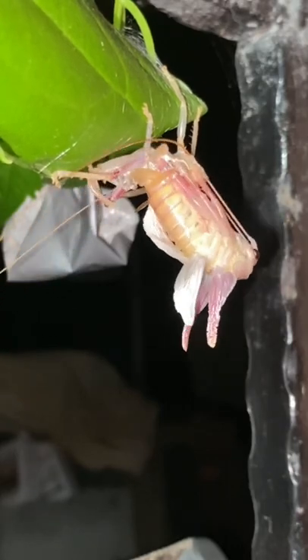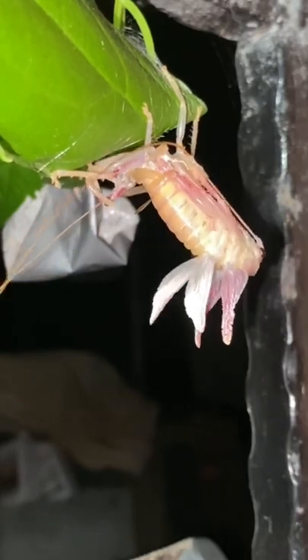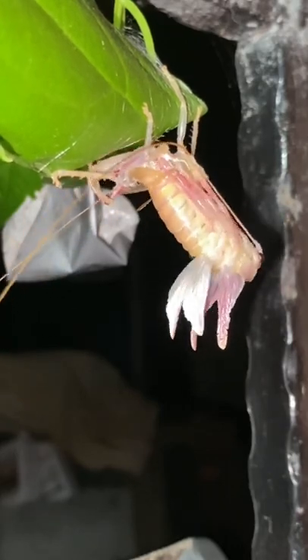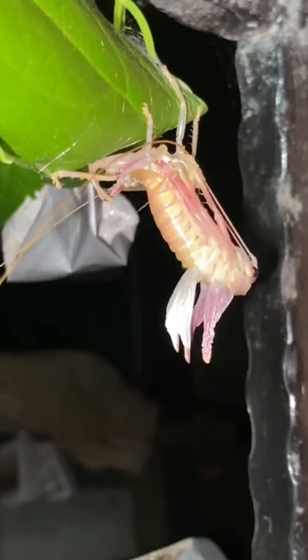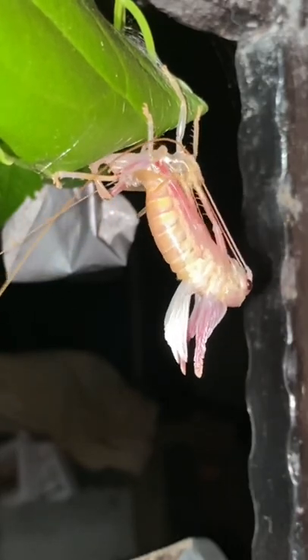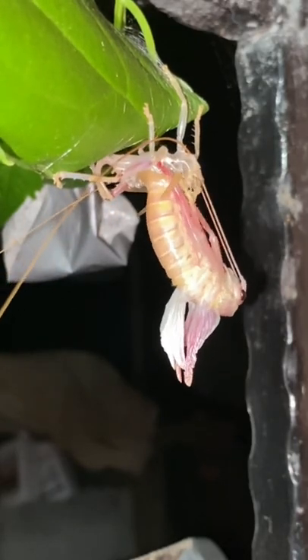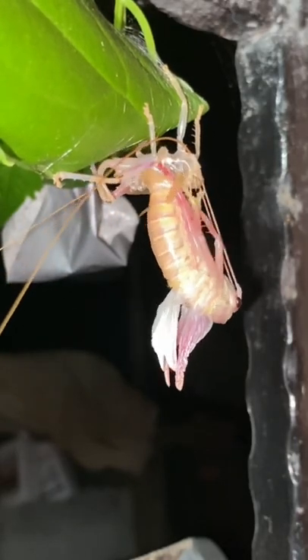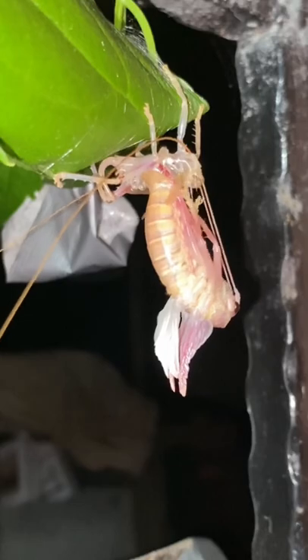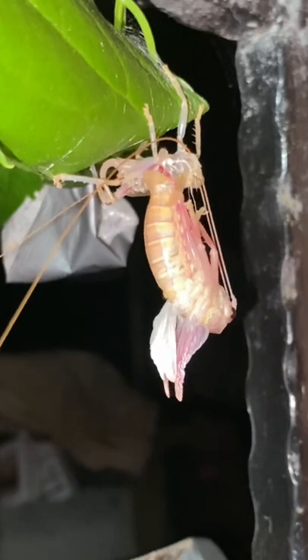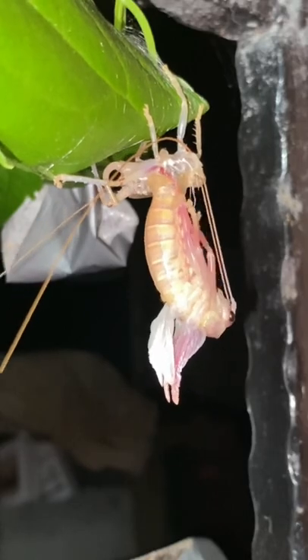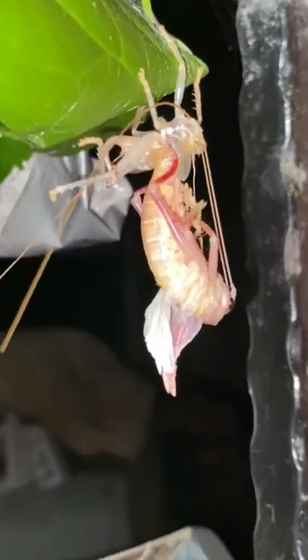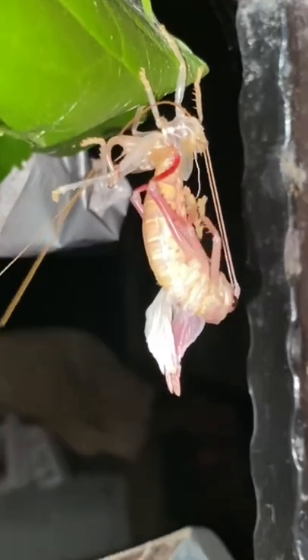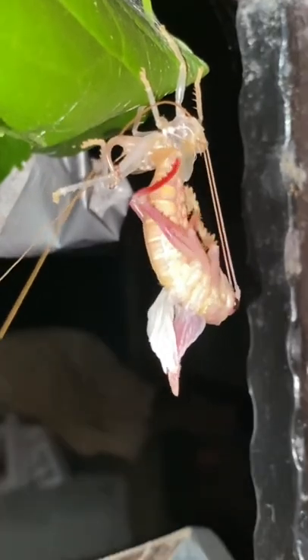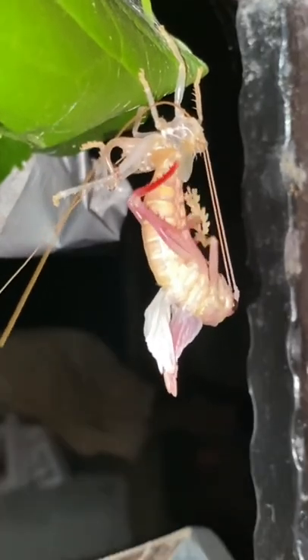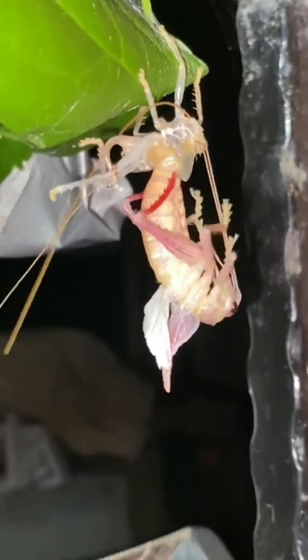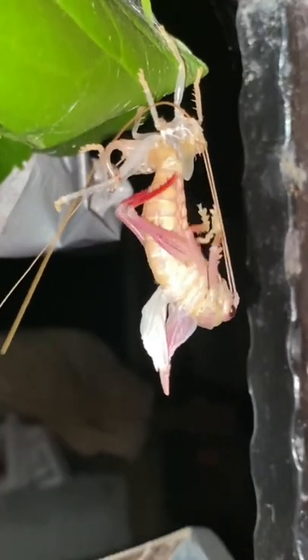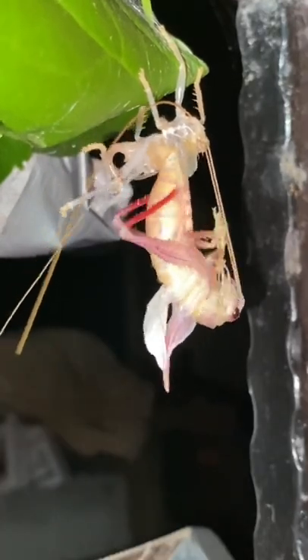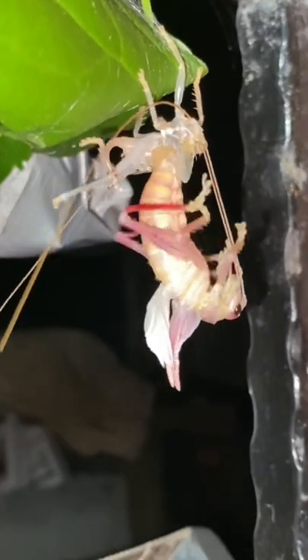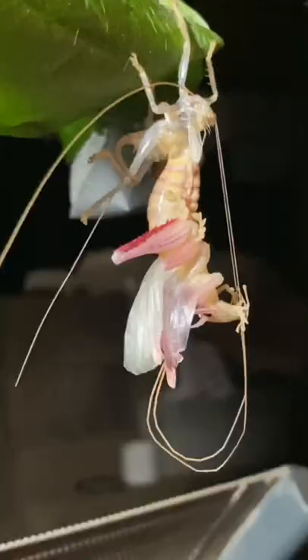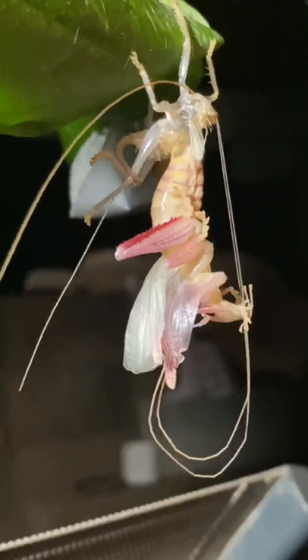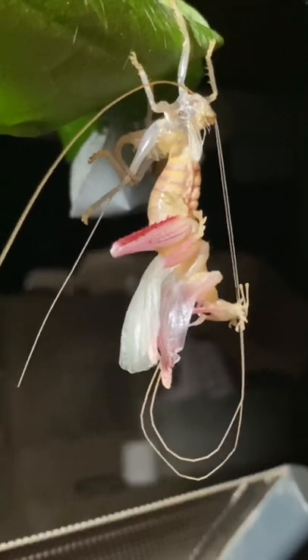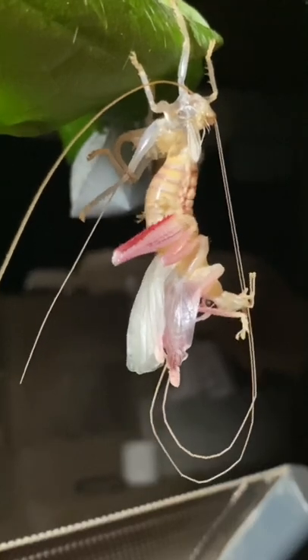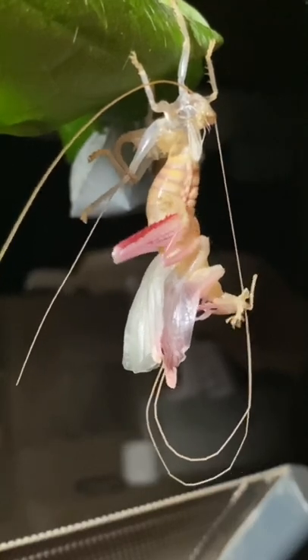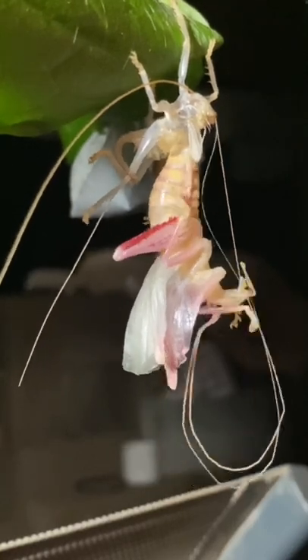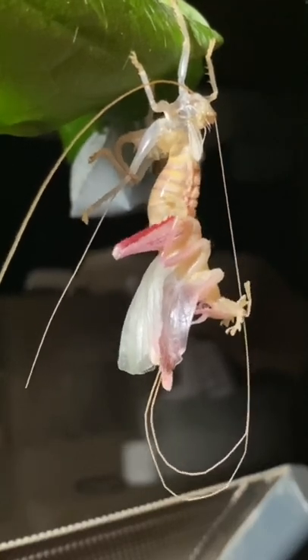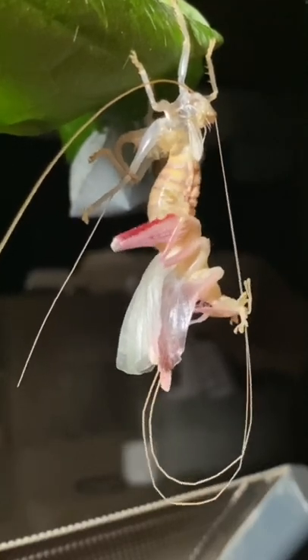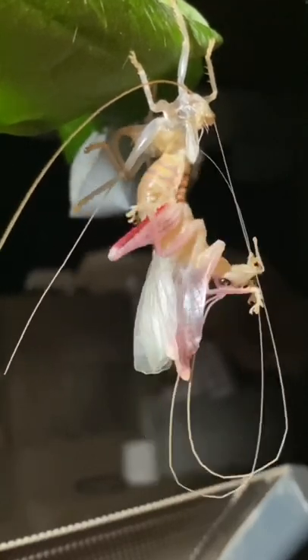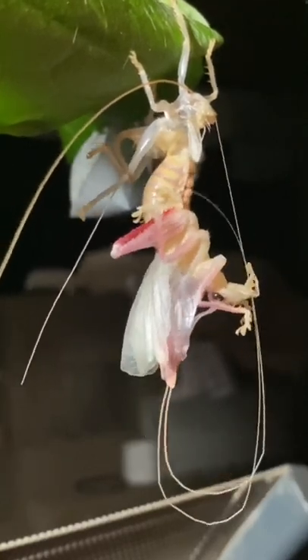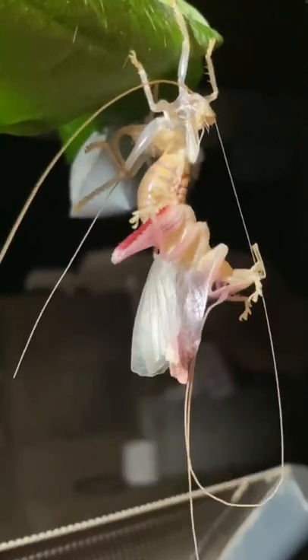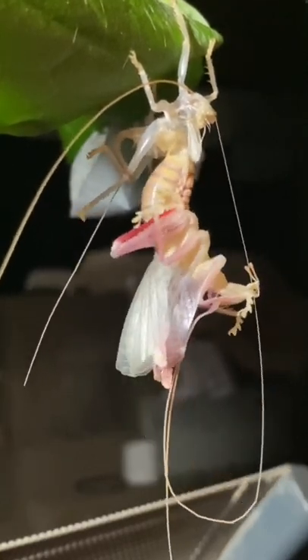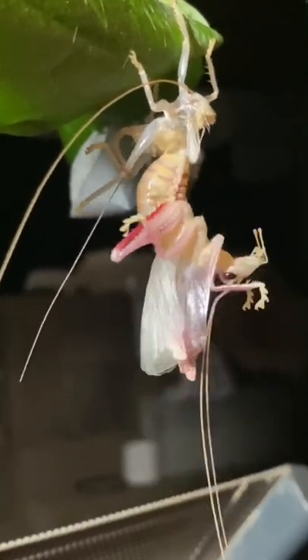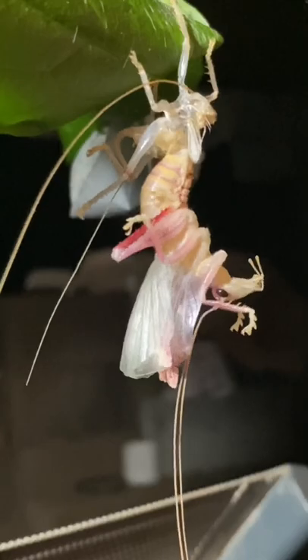The next appendages to exit are the front legs, which are then followed by the longer back legs. Missed molts most commonly occur in this step of the process. After this, the cricket tugs on its long antennae little by little with its mouthparts until they are fully freed. This is typically the longest step in this process.